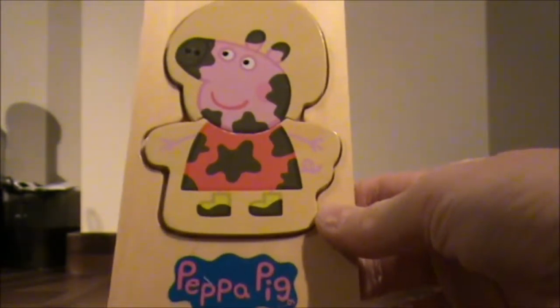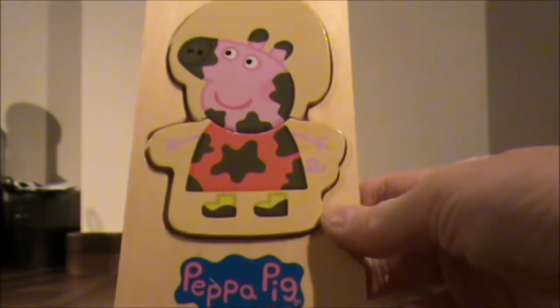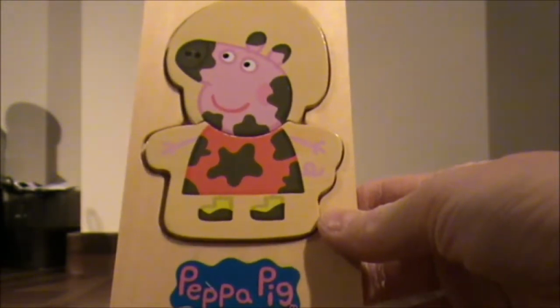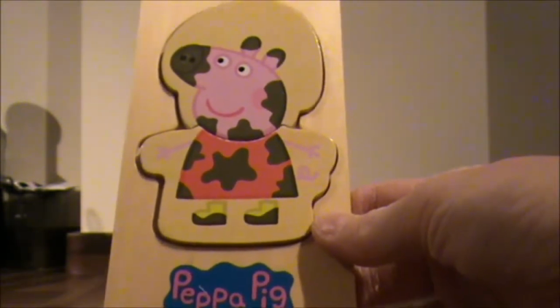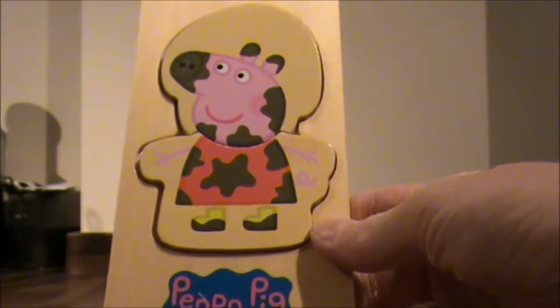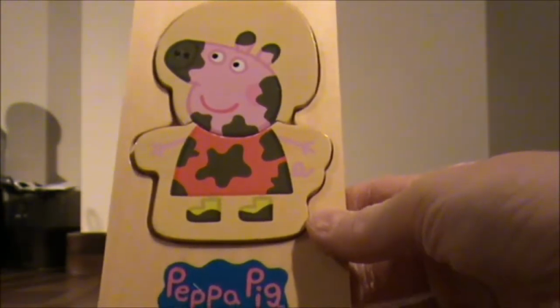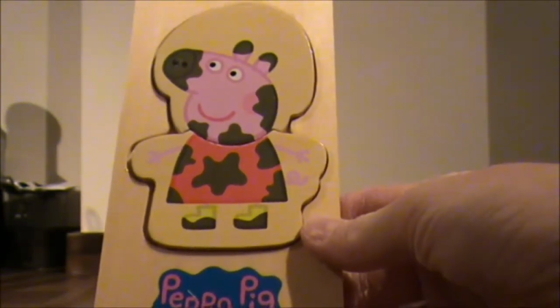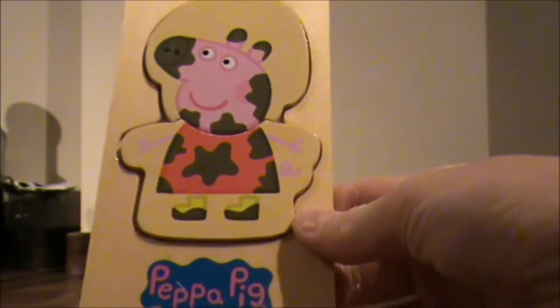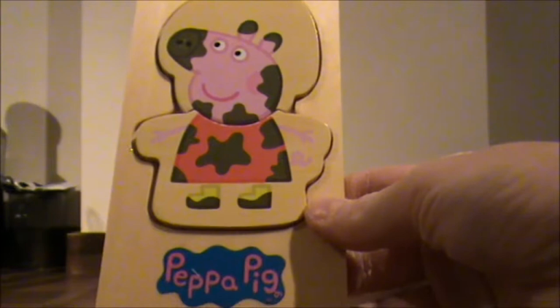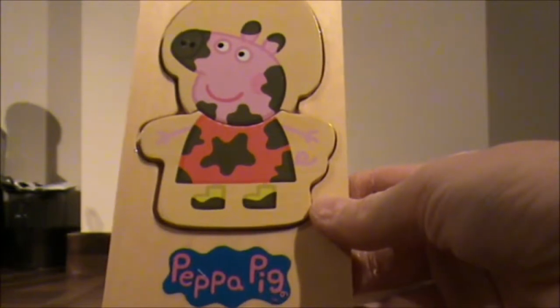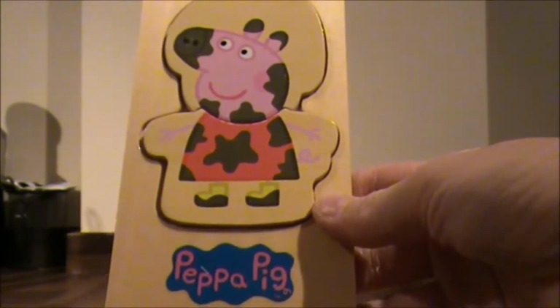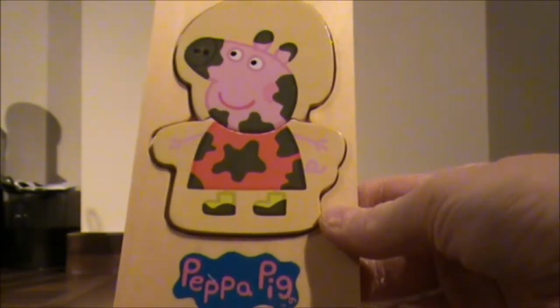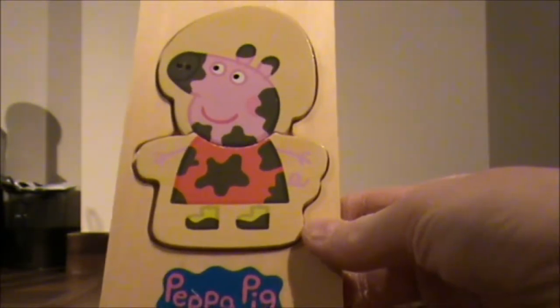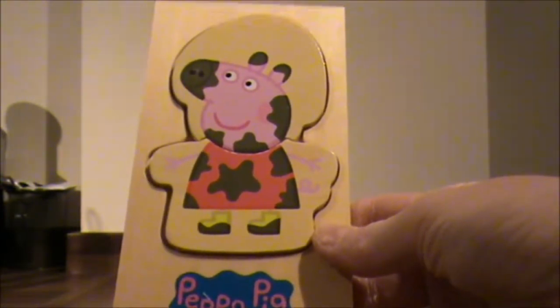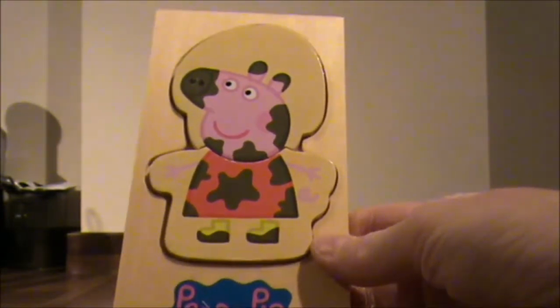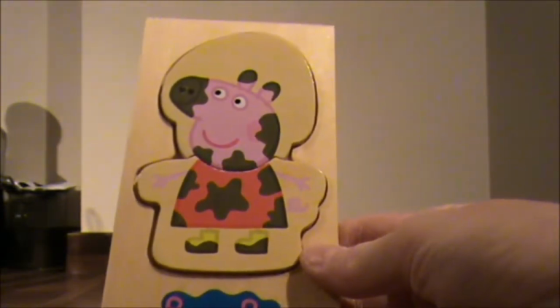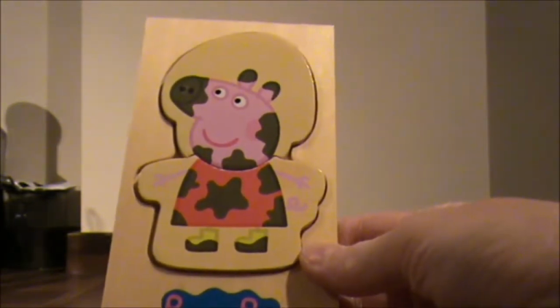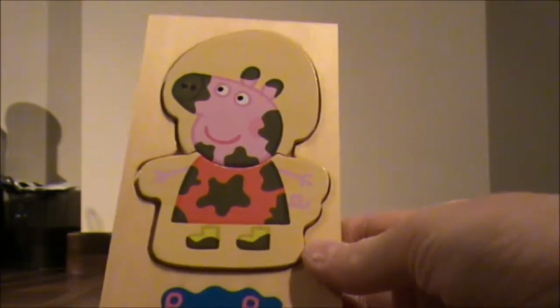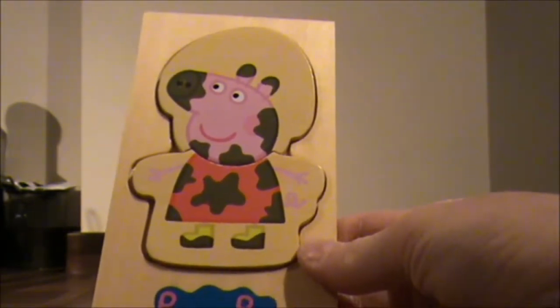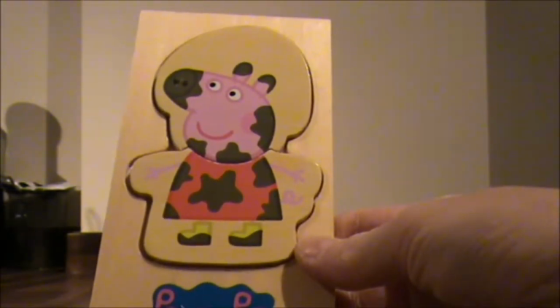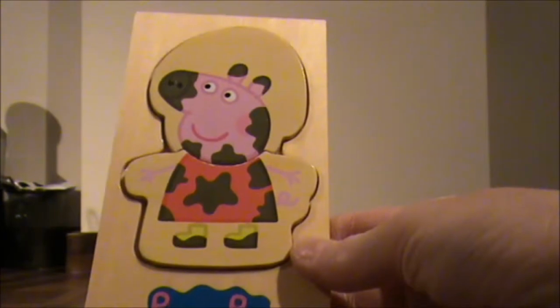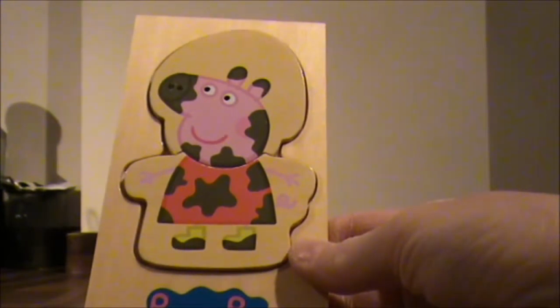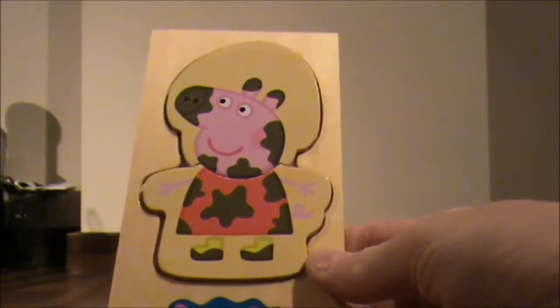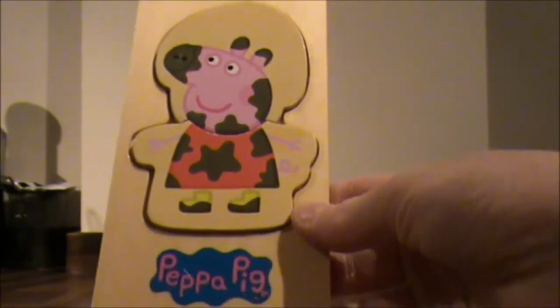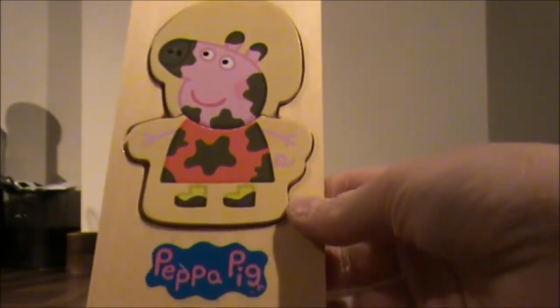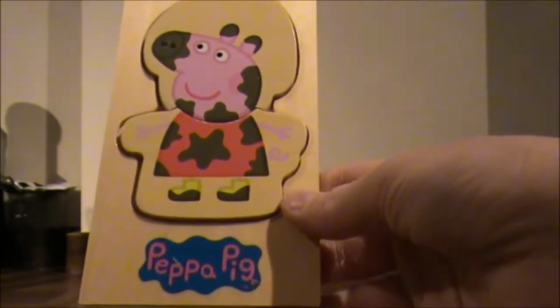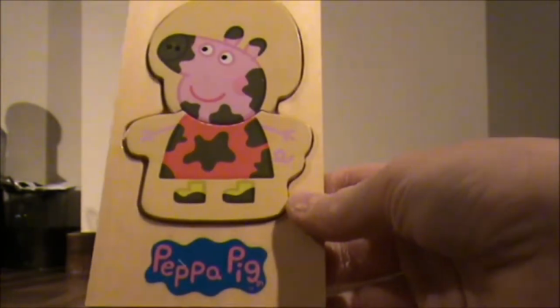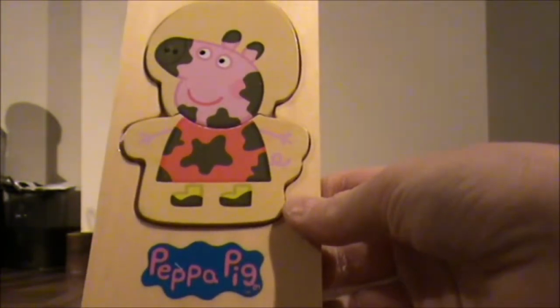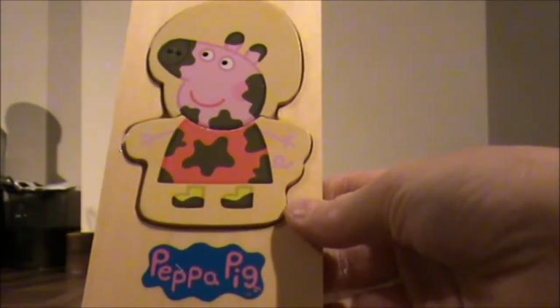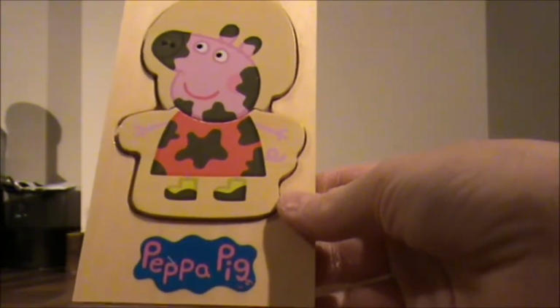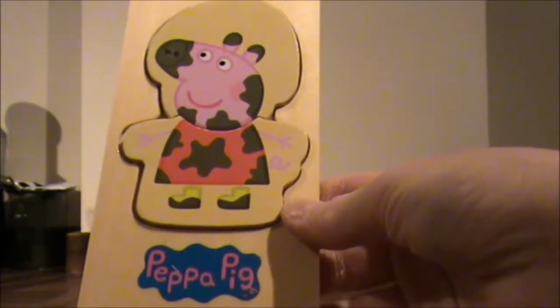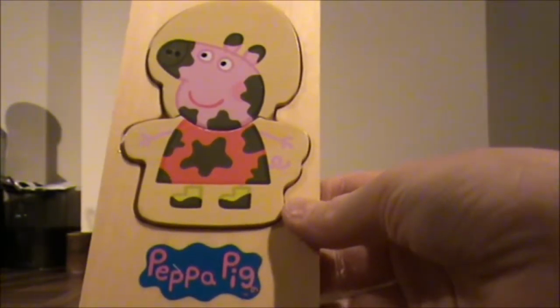So my little chickadees, which one of these is your favourite? Leave me a comment below and let me know. And don't forget, my little chickadees, if you do like this video, to like and subscribe. Bye!